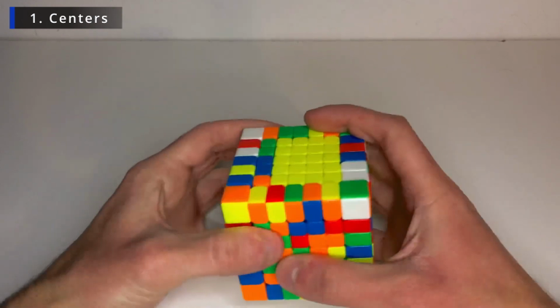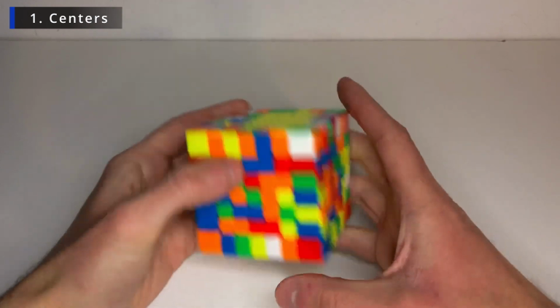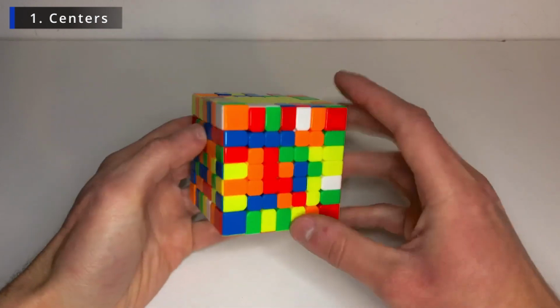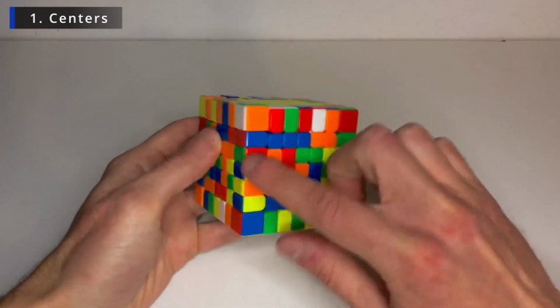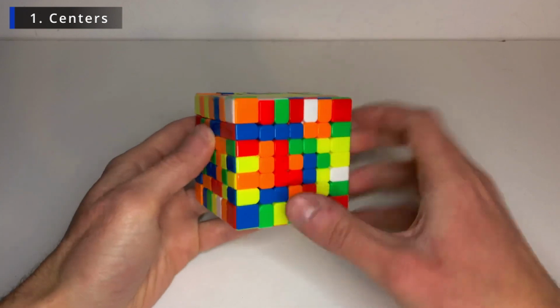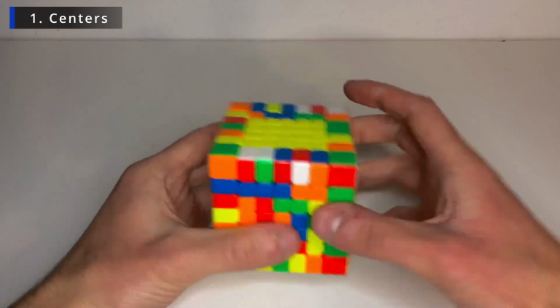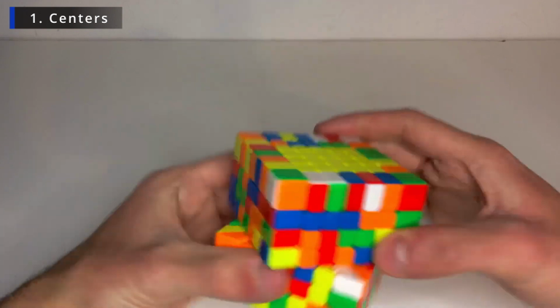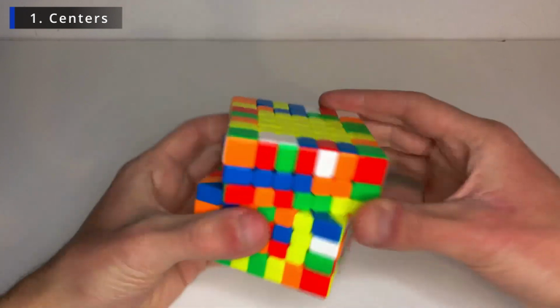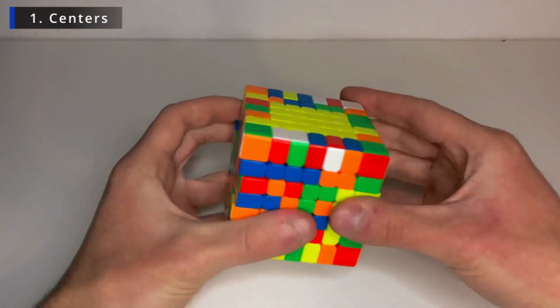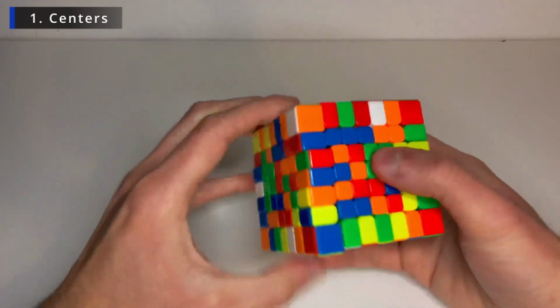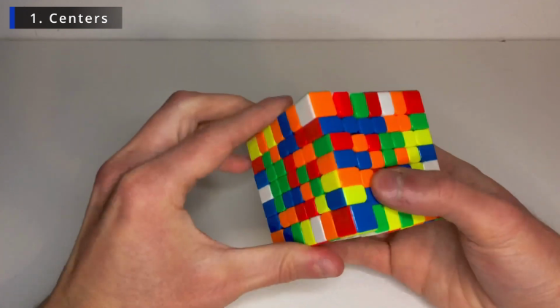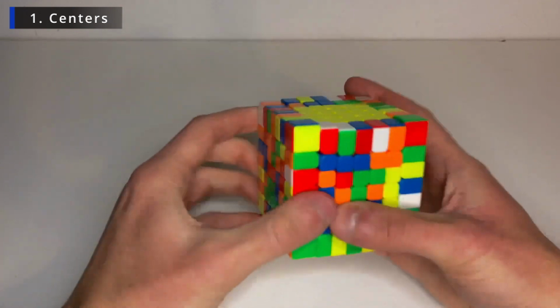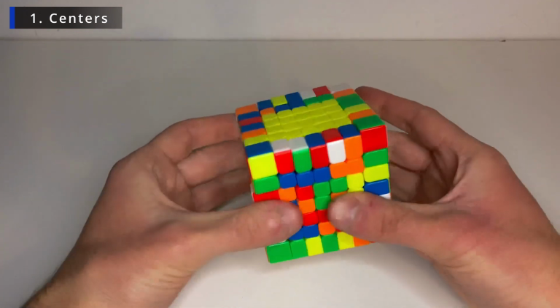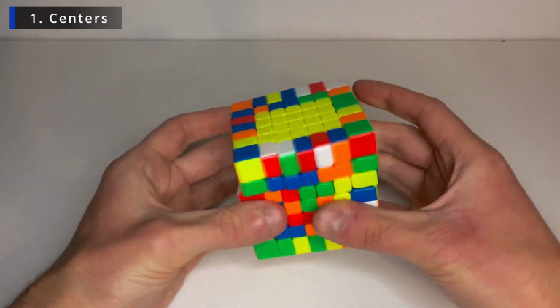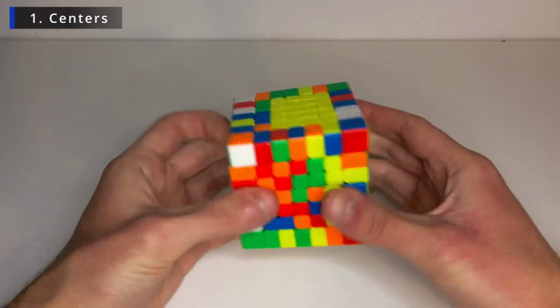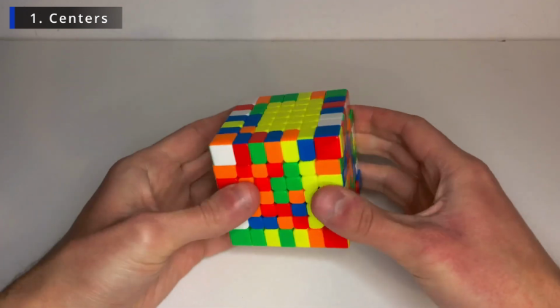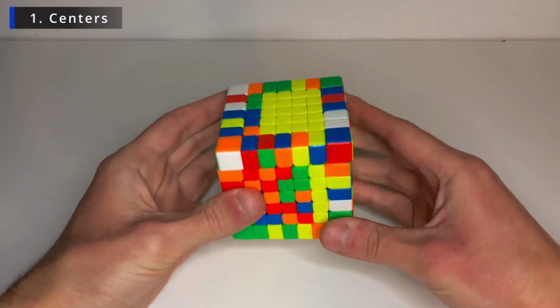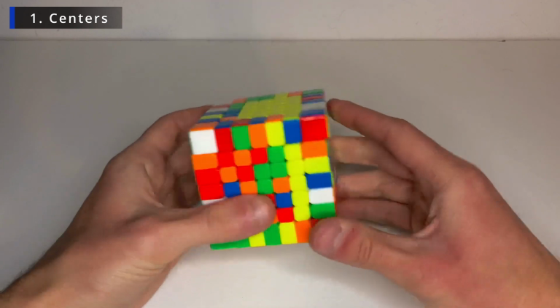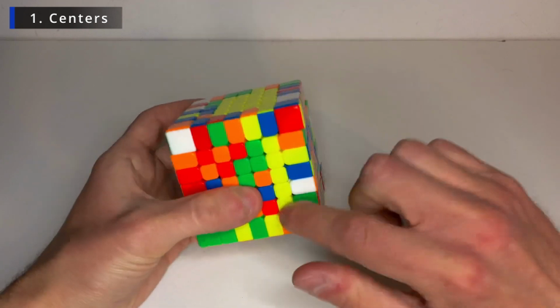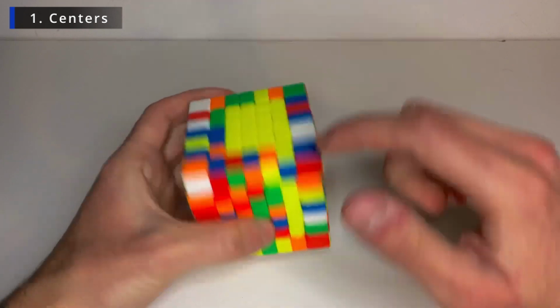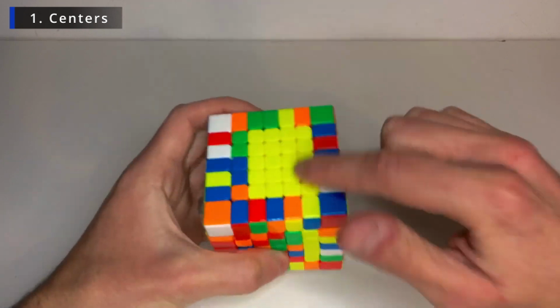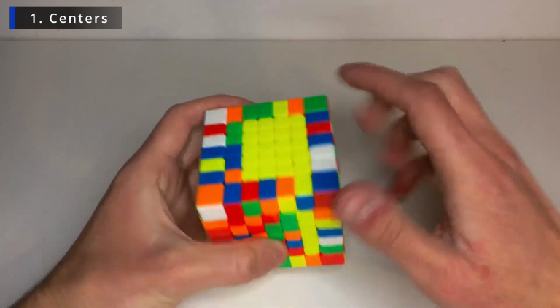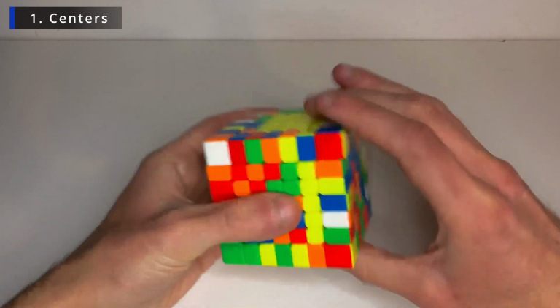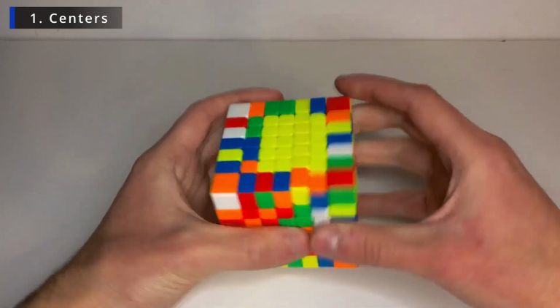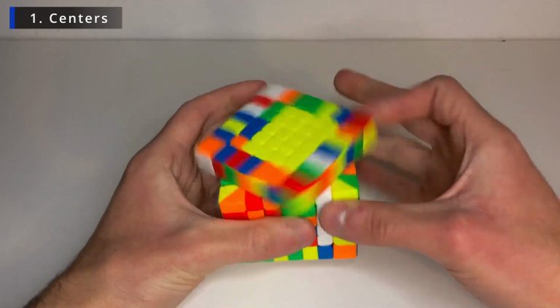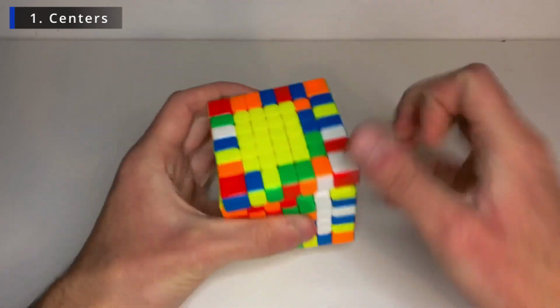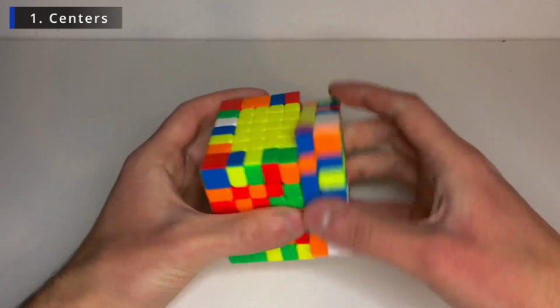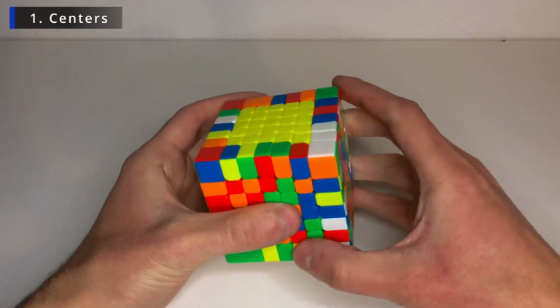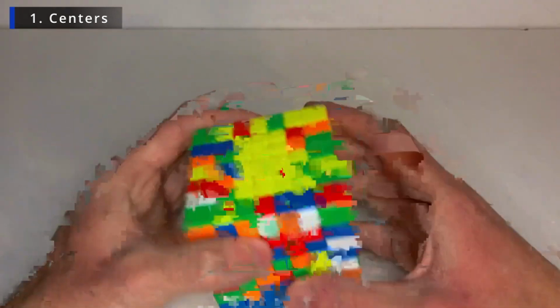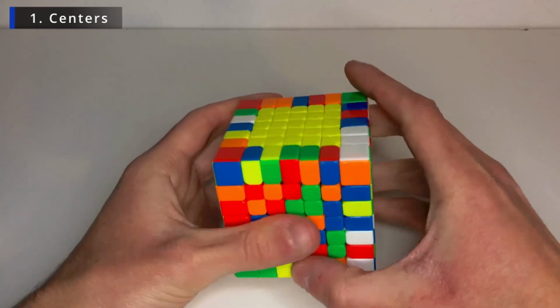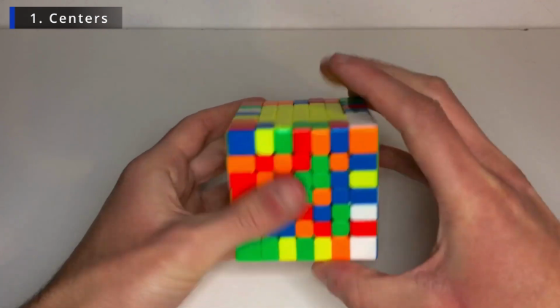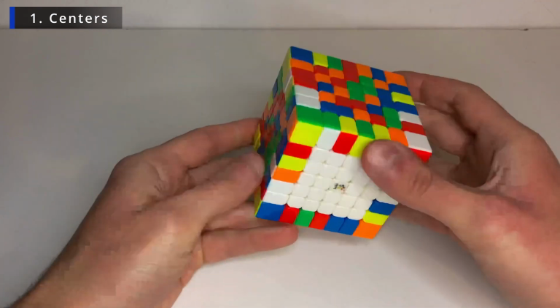Like this. And now I can join them together from here, like that. There we go. And again, this is in the same side that's solved. Bring it up, turn twice, bring it down. And we have our first two centers.